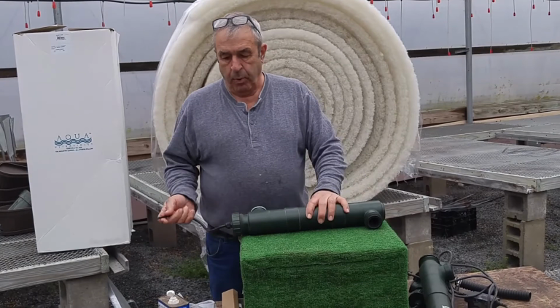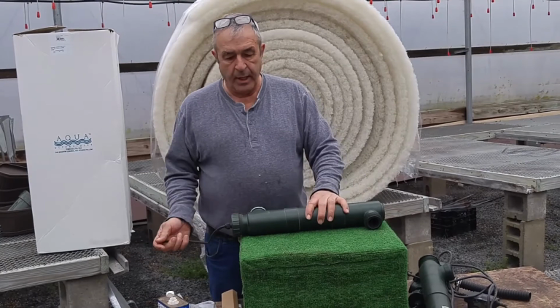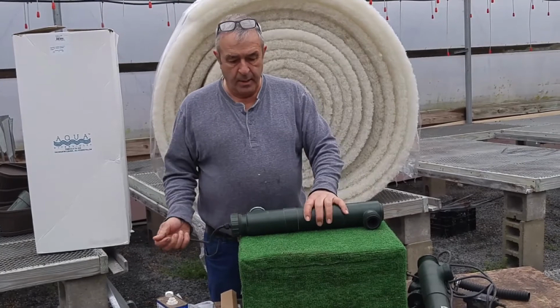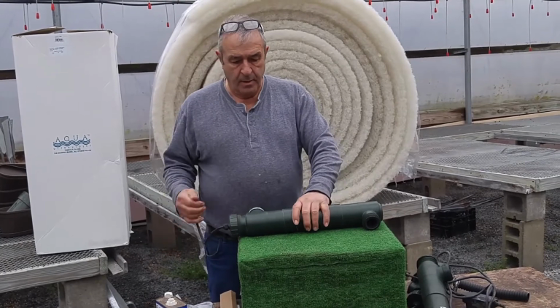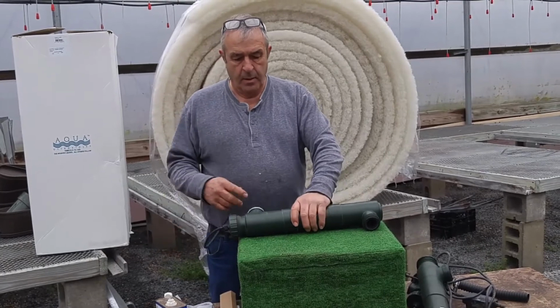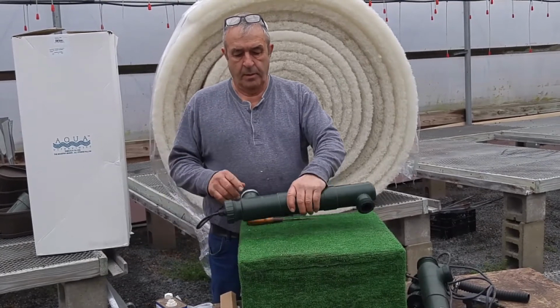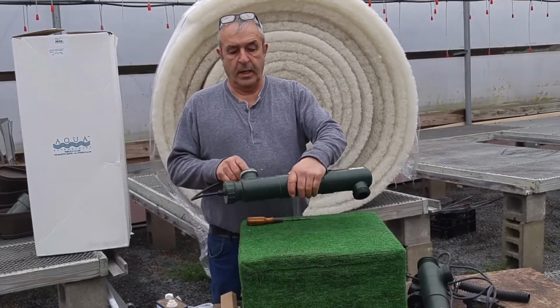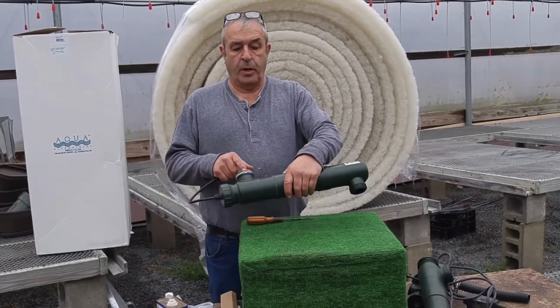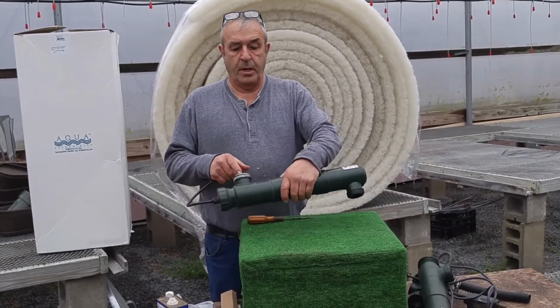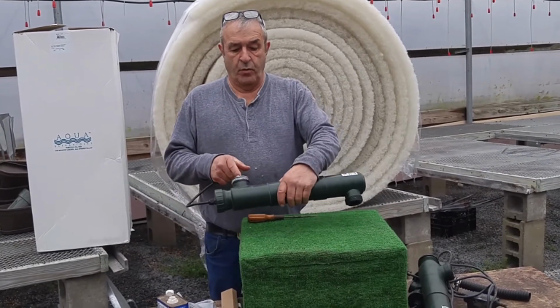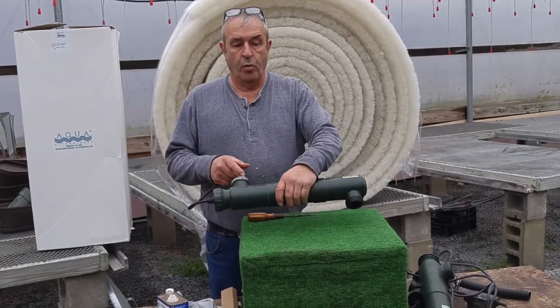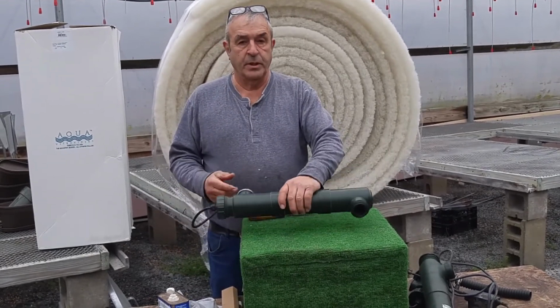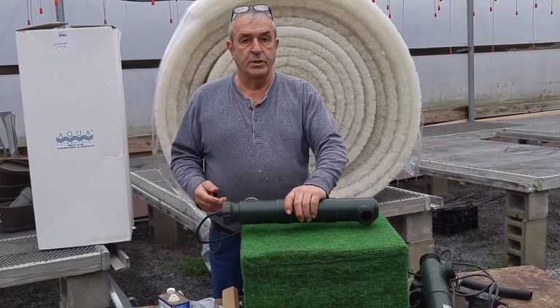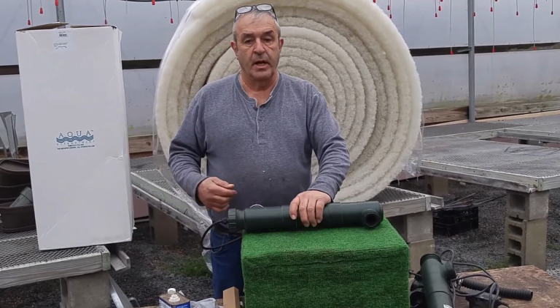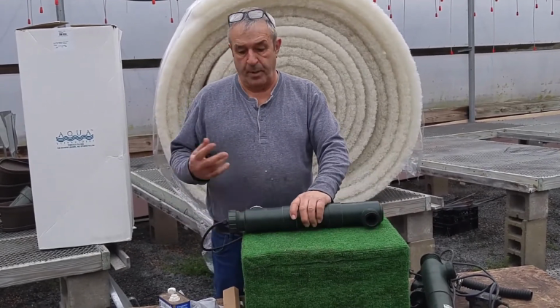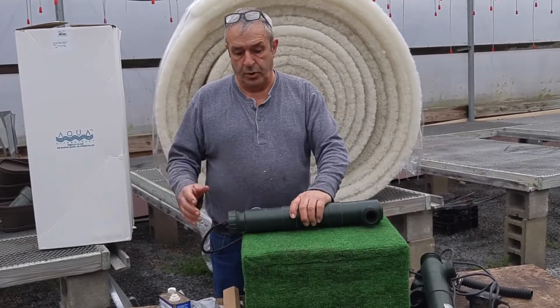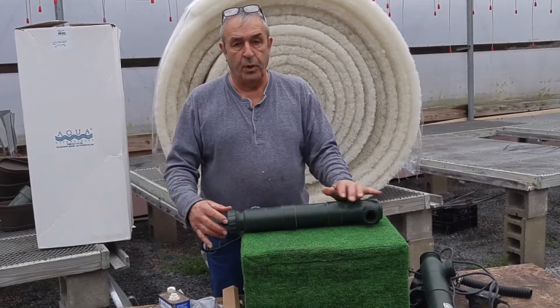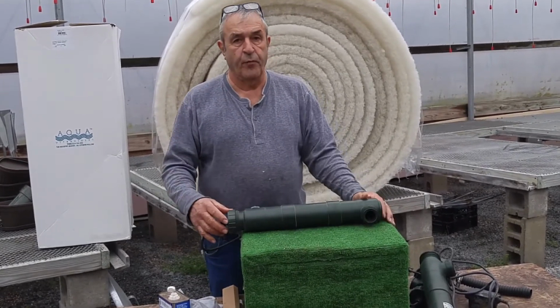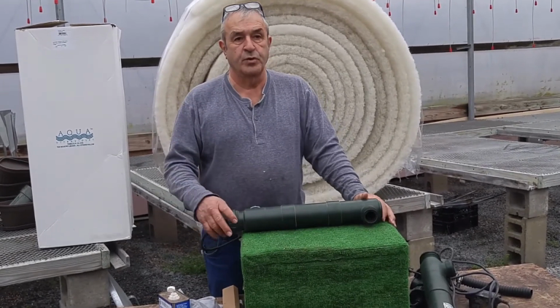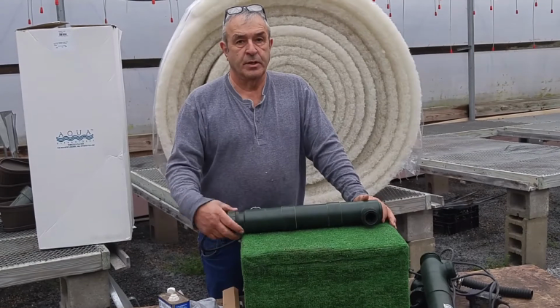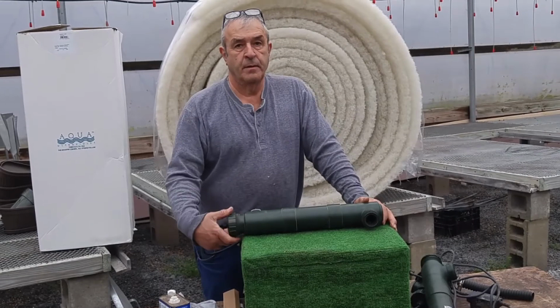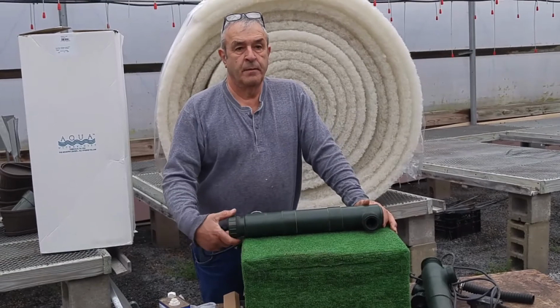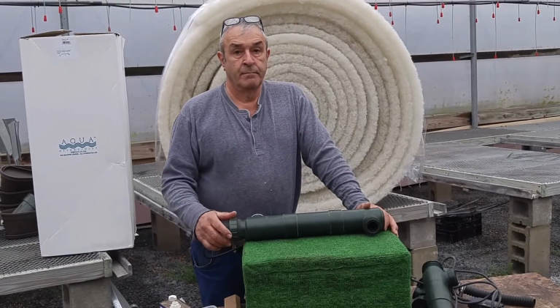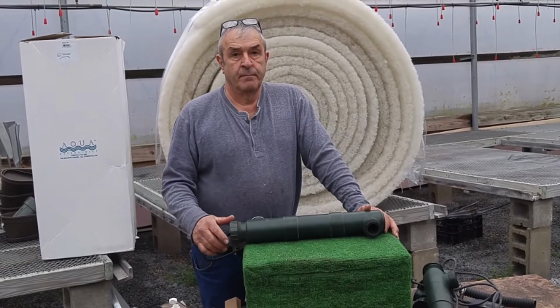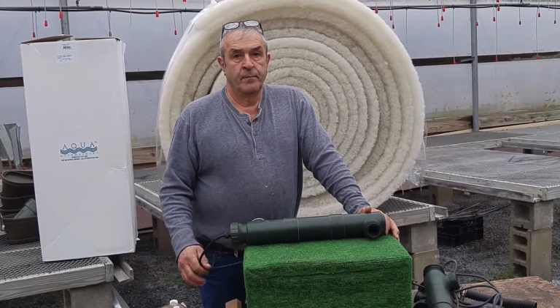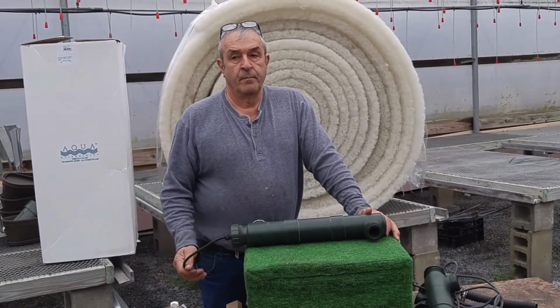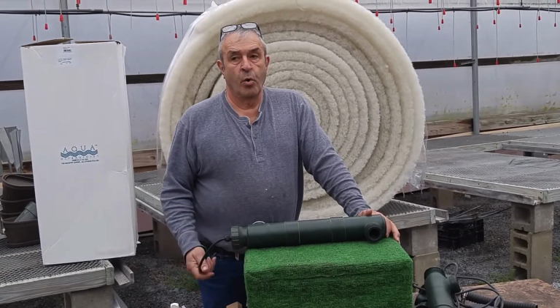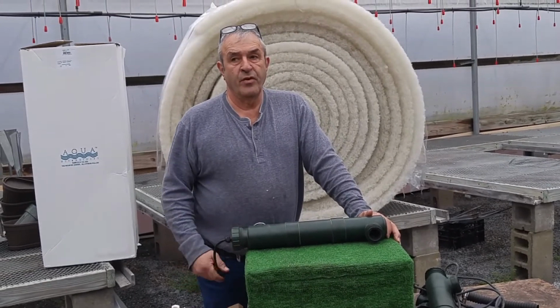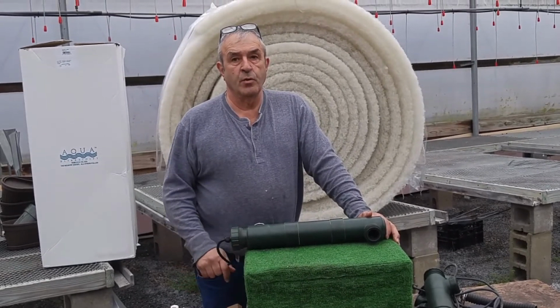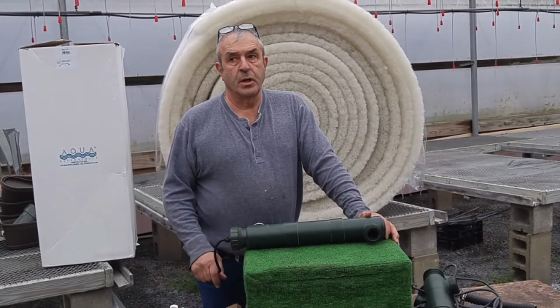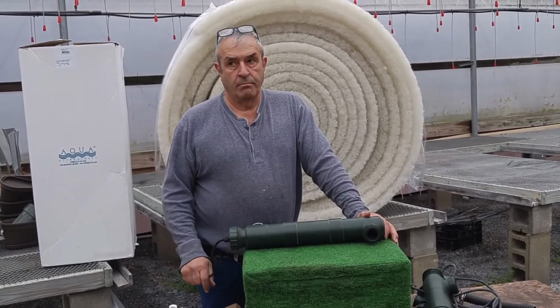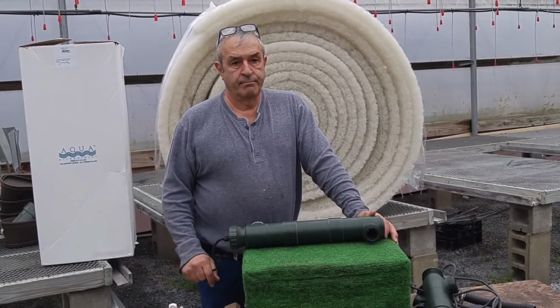Plug it in. Take a quick peek through the hole, make sure it's lit up, and you should be good for a new season. More videos to come.